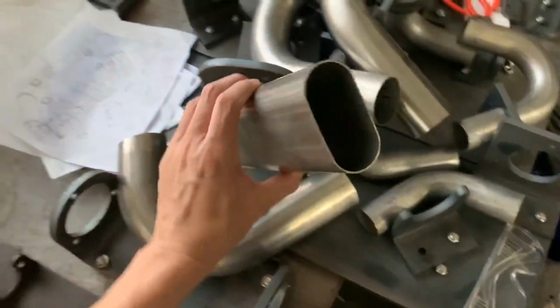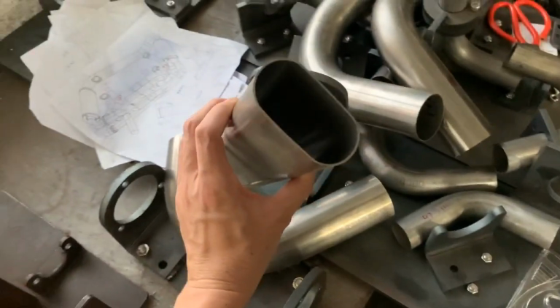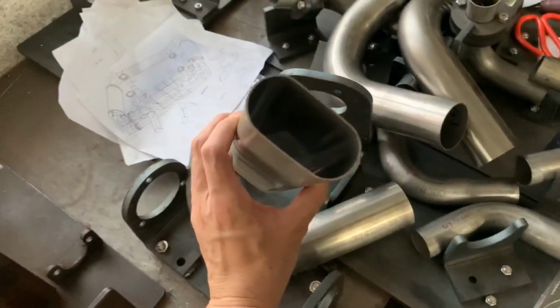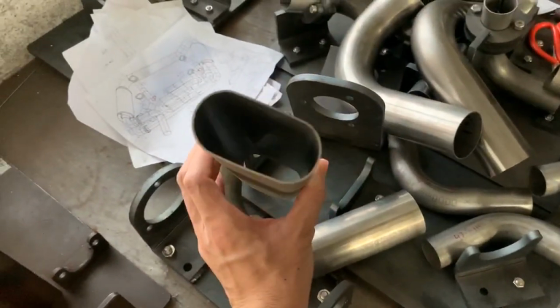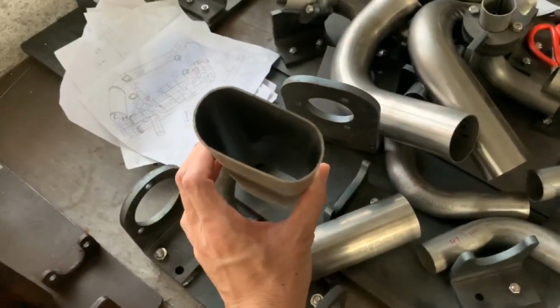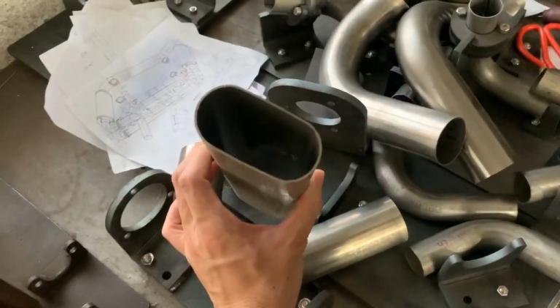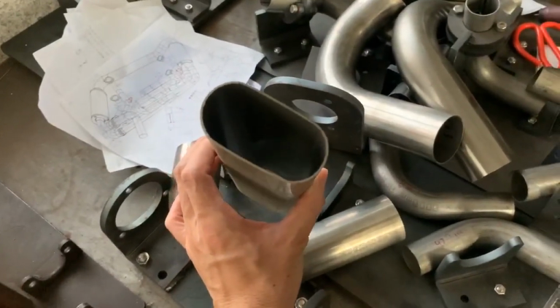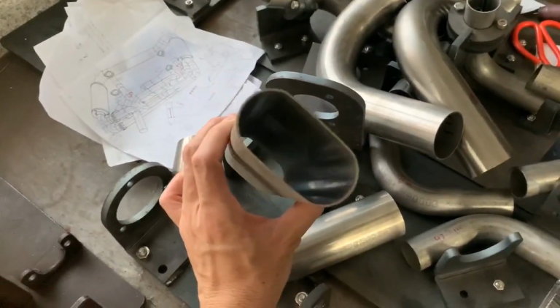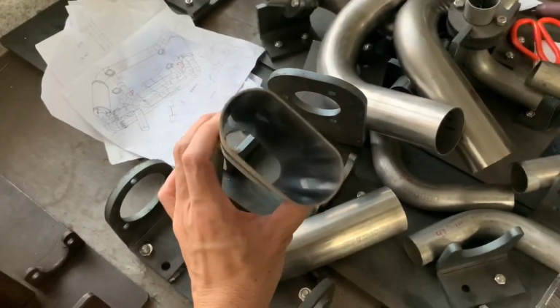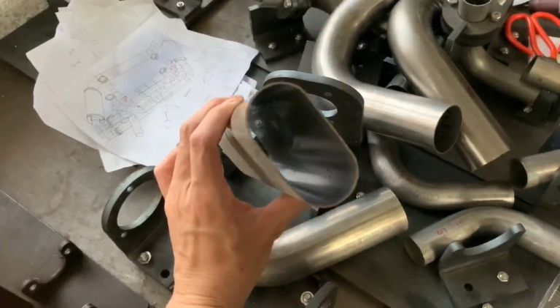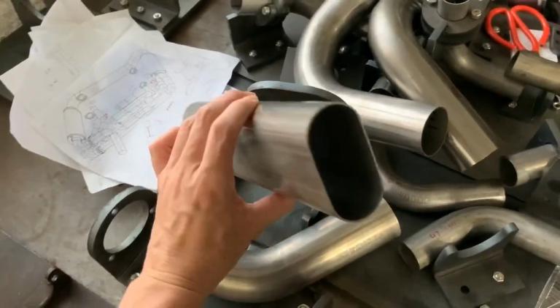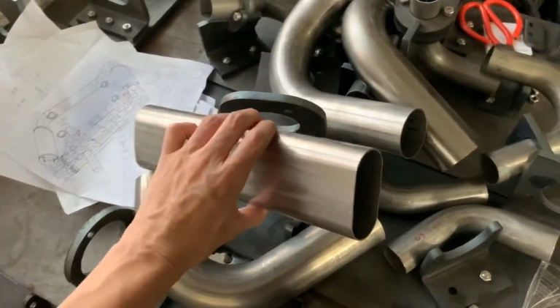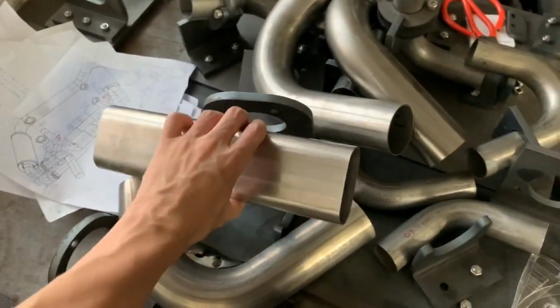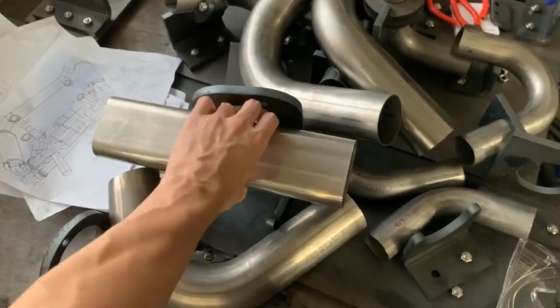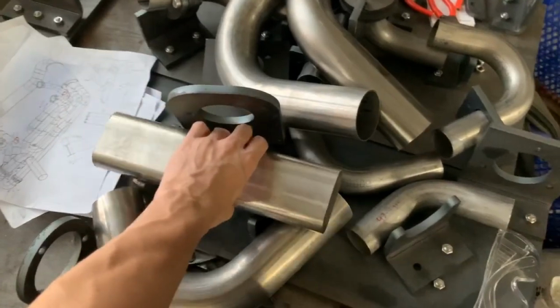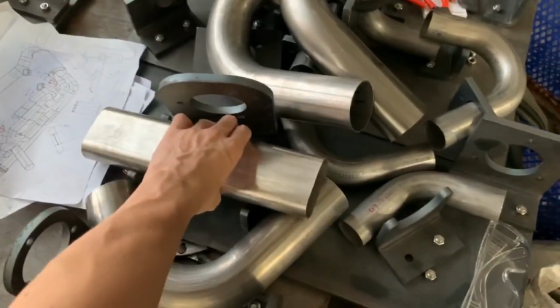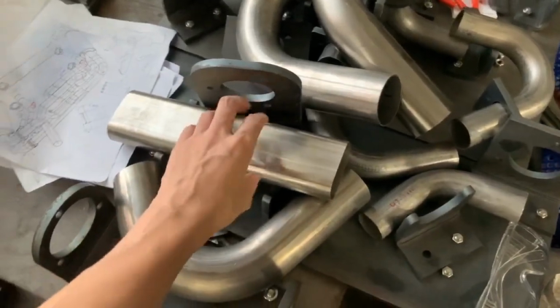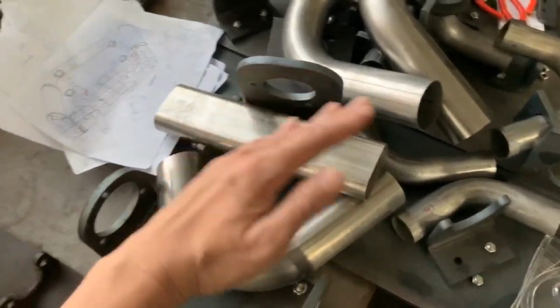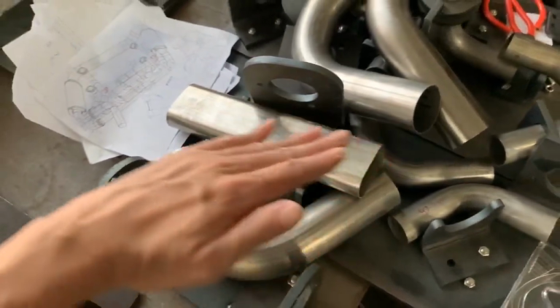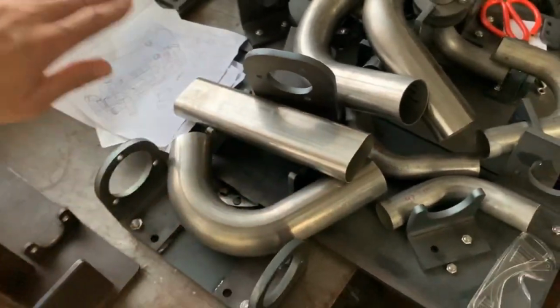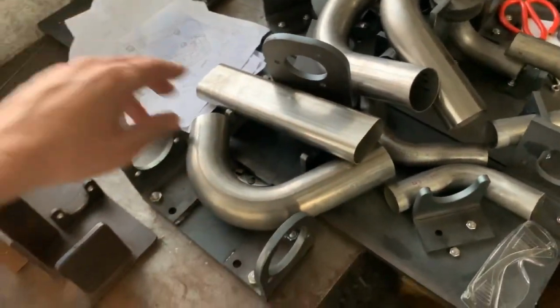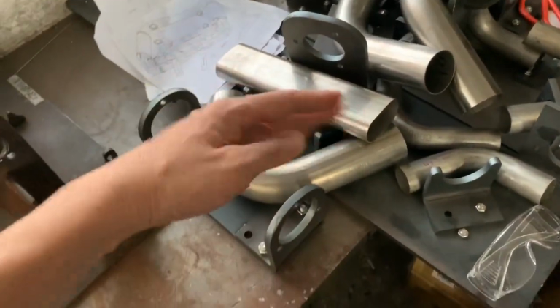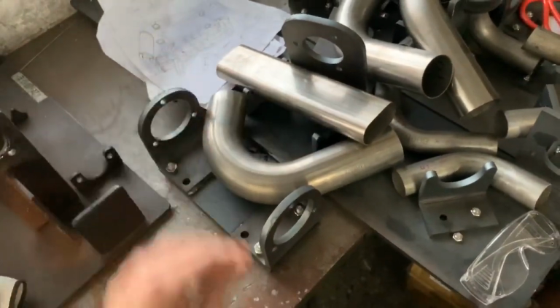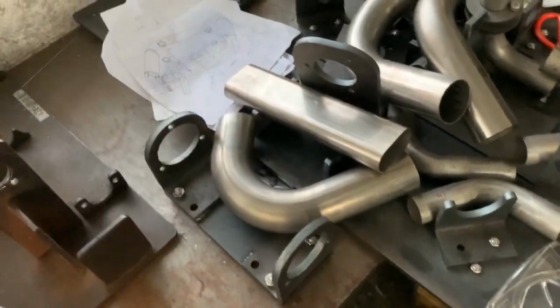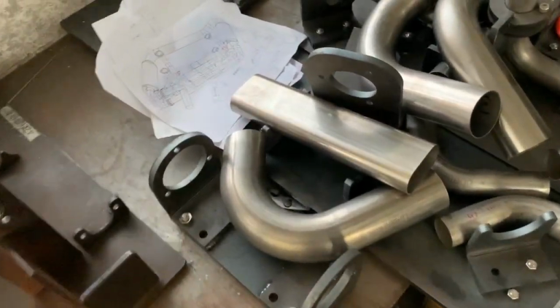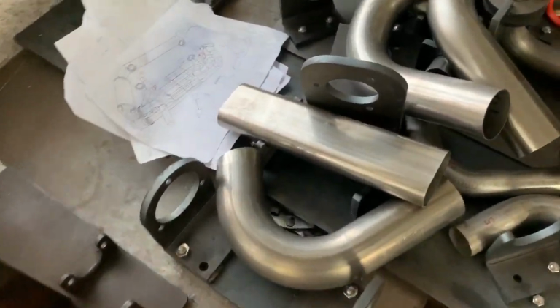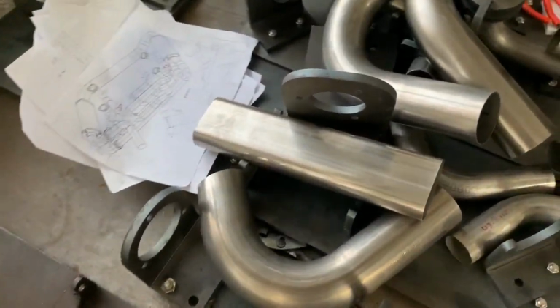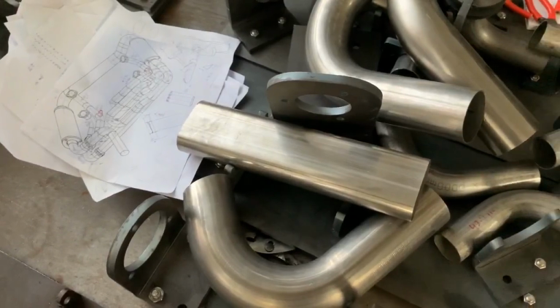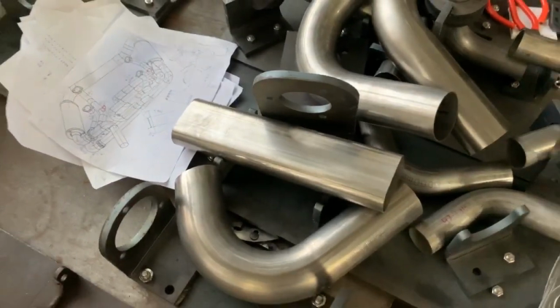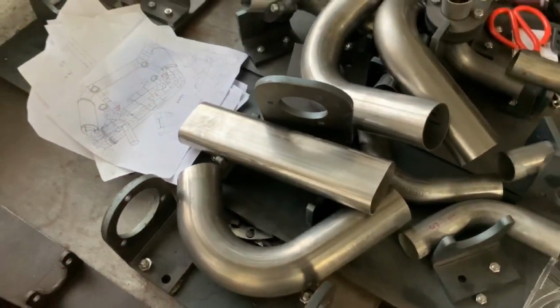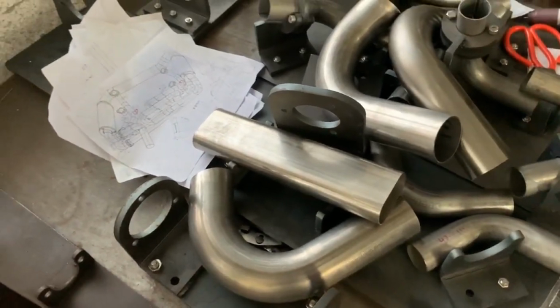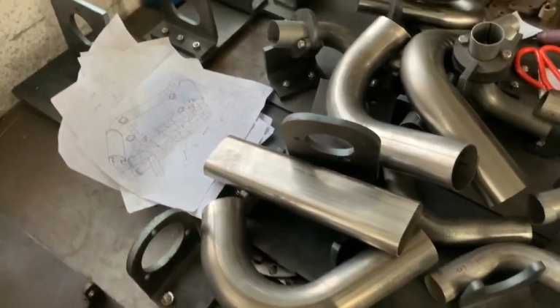This is a special oval pipe. This pipe crosses below the engine case, like a transmission, to get more ground clearance.